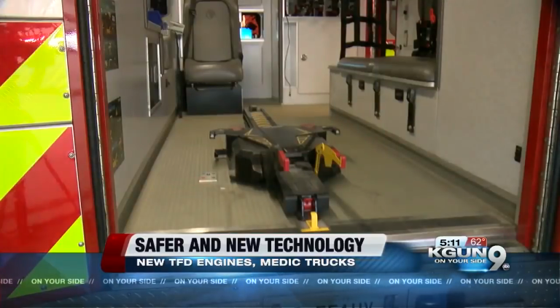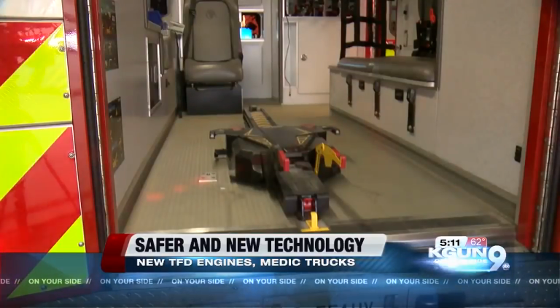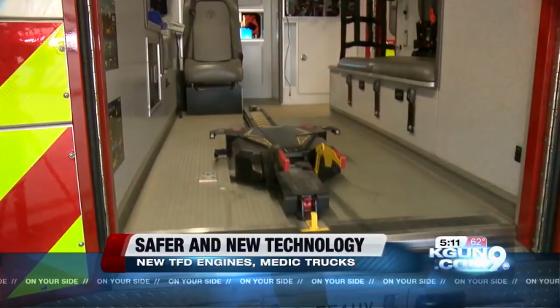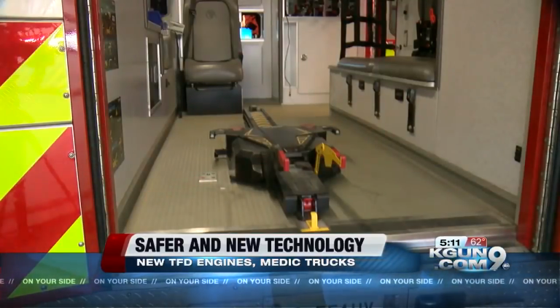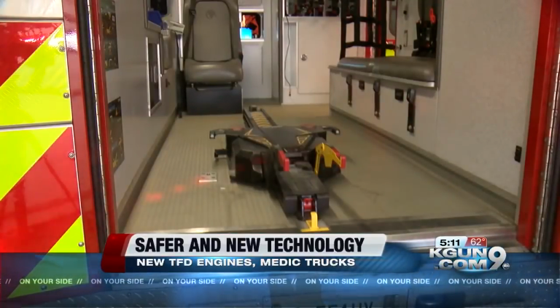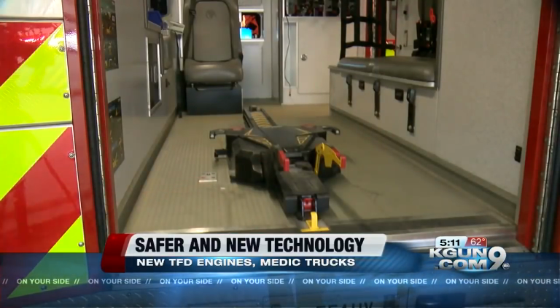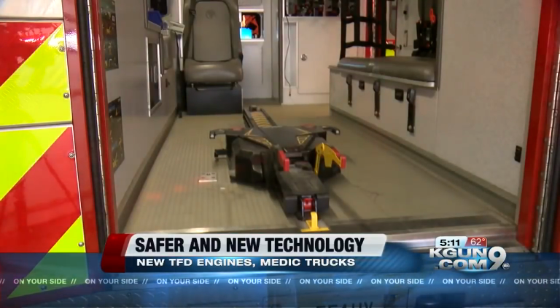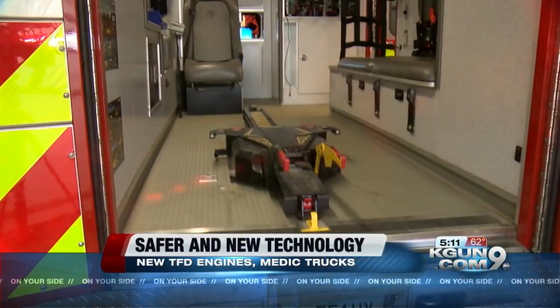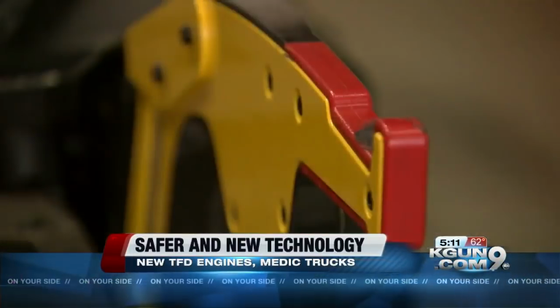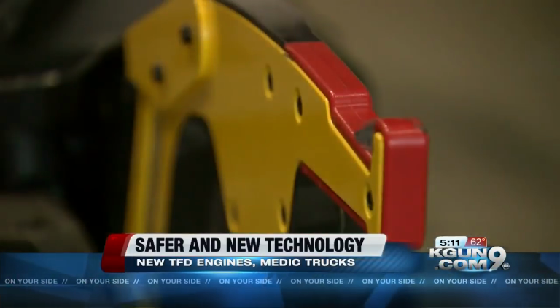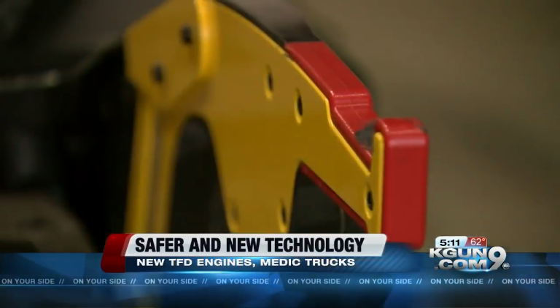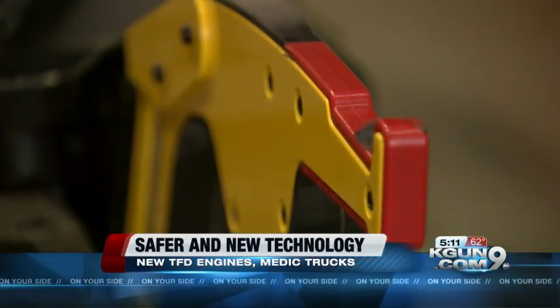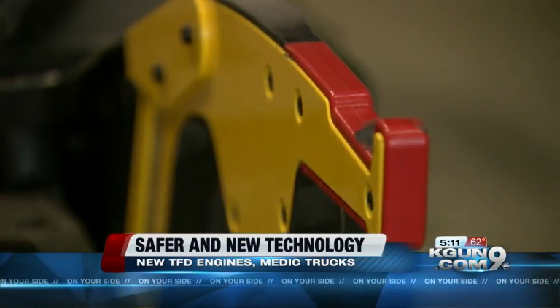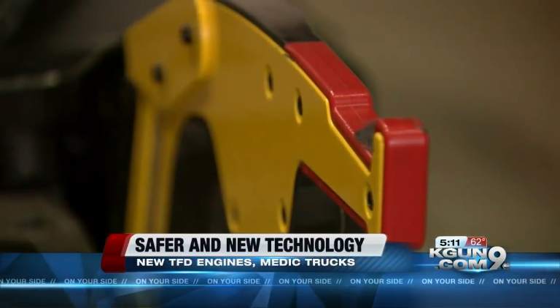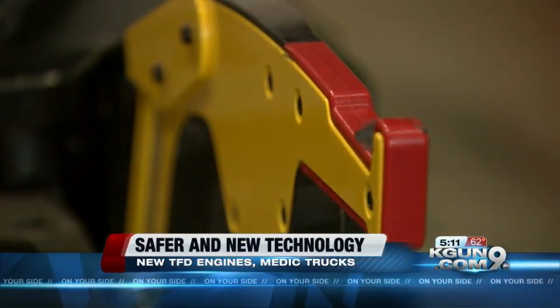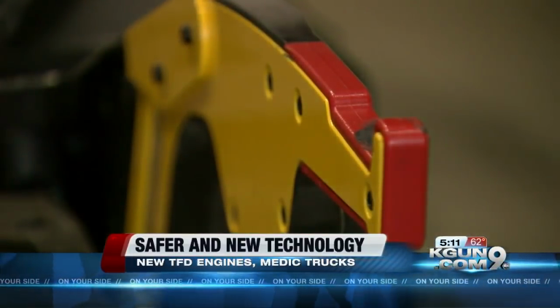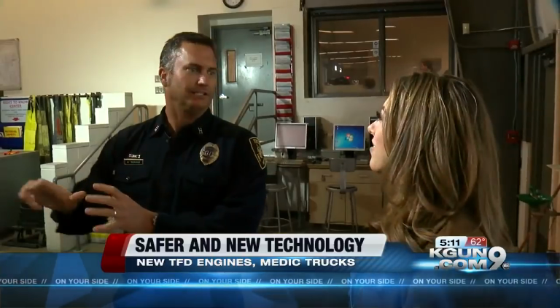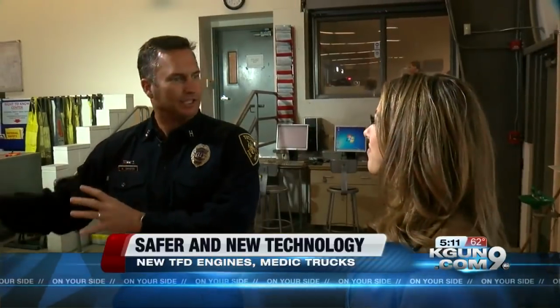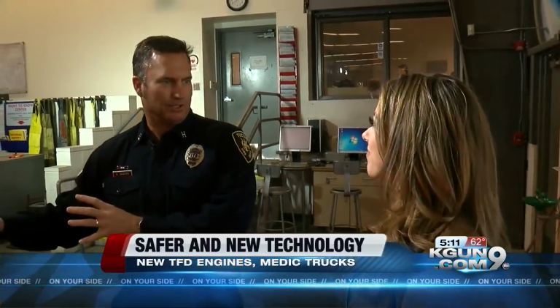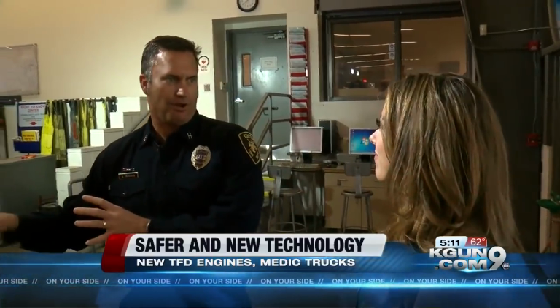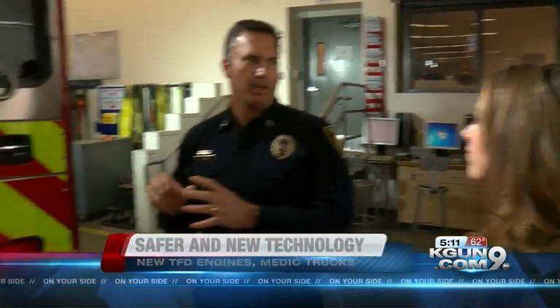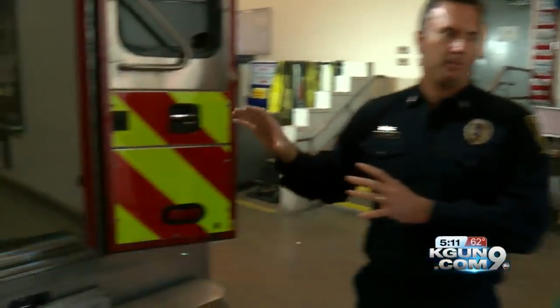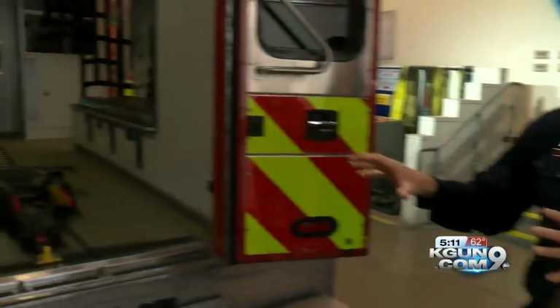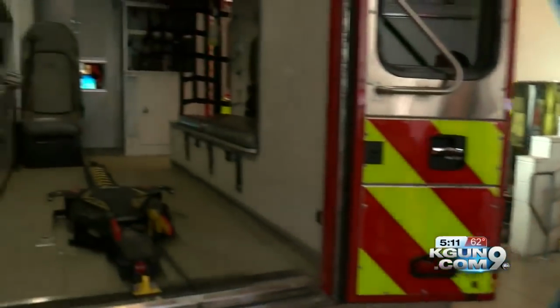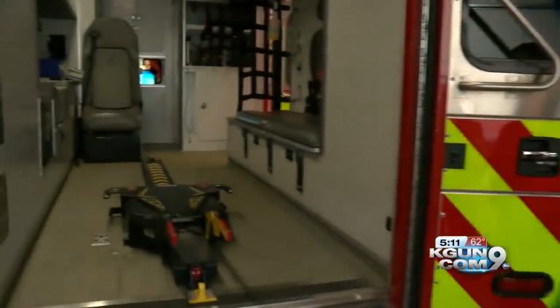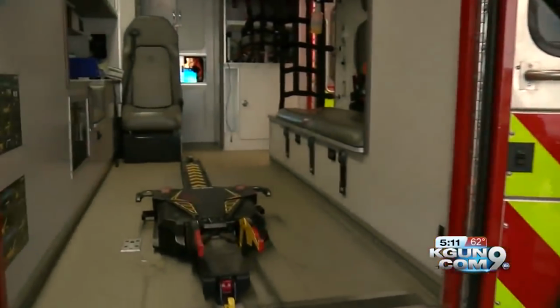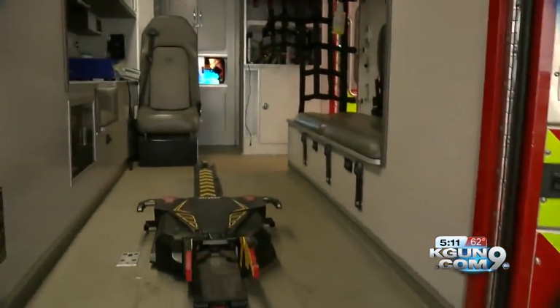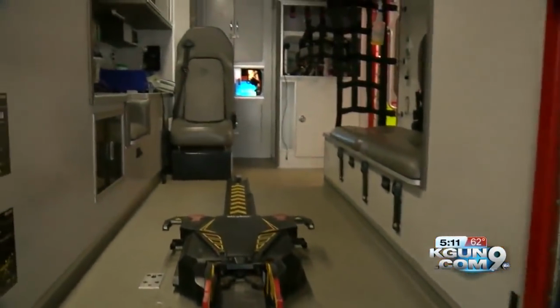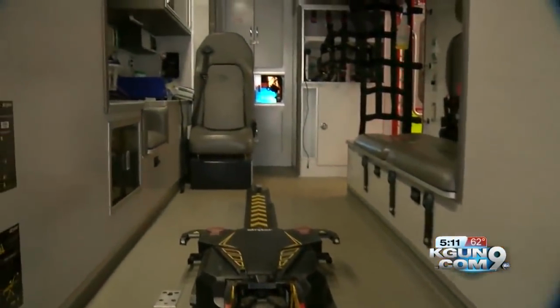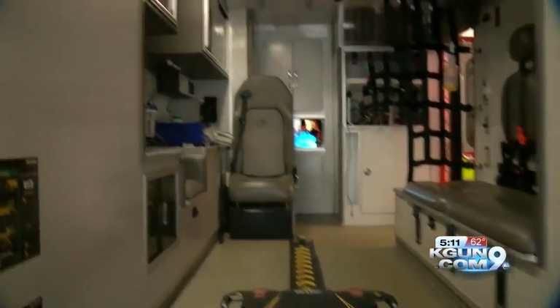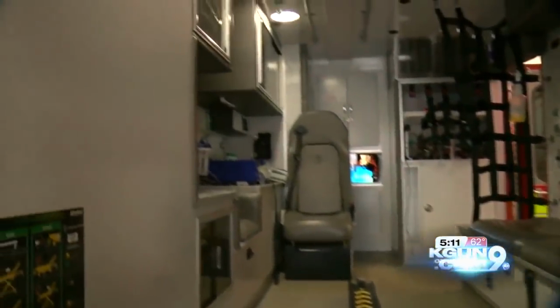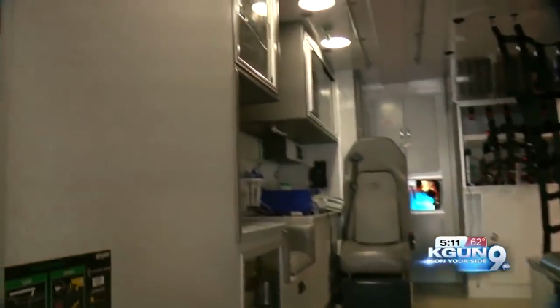TFD's new medic trucks have new suspension and a power load system for their gurneys. They still get us to the calls, but the way they get us there is just a little bit safer and a little bit more comfortable.